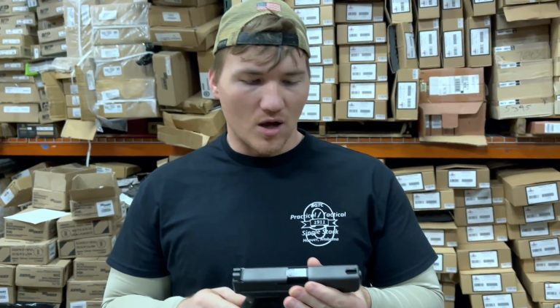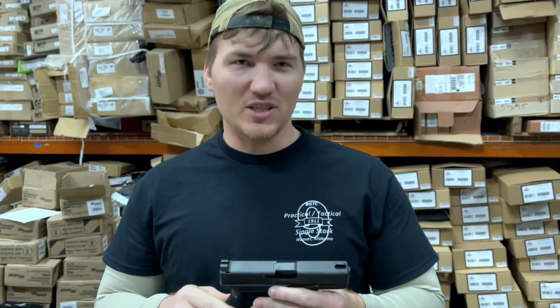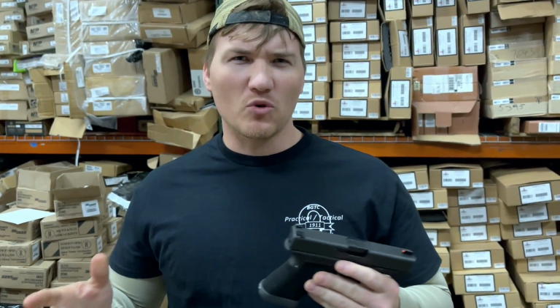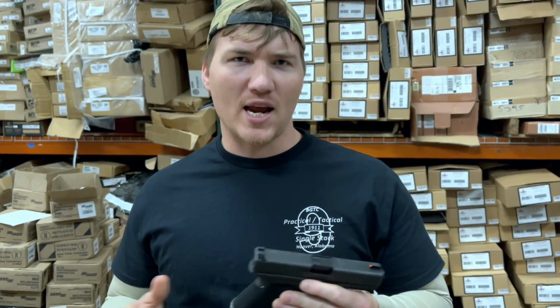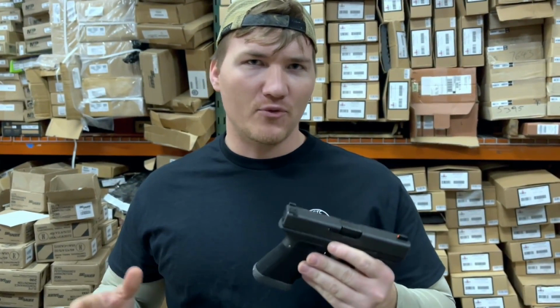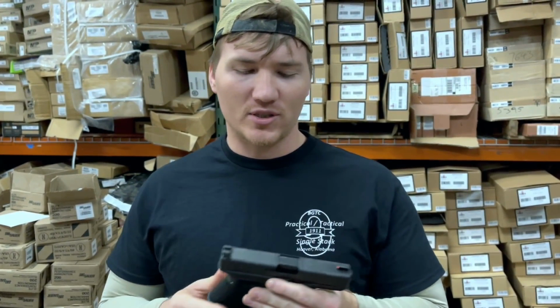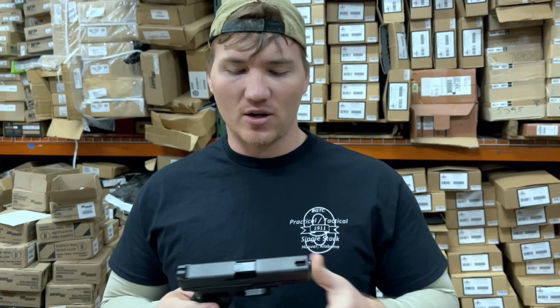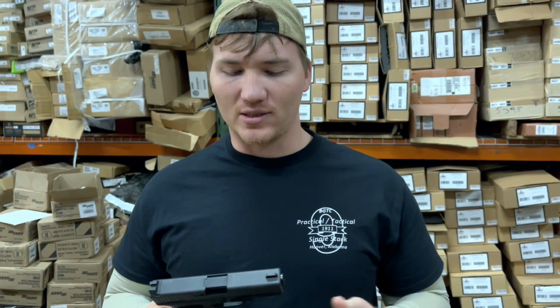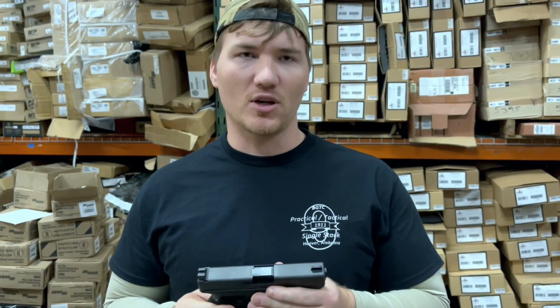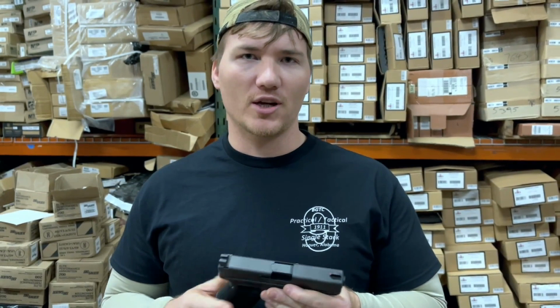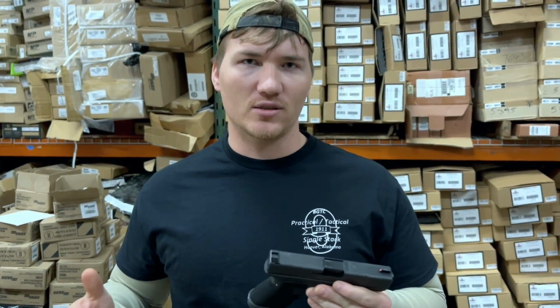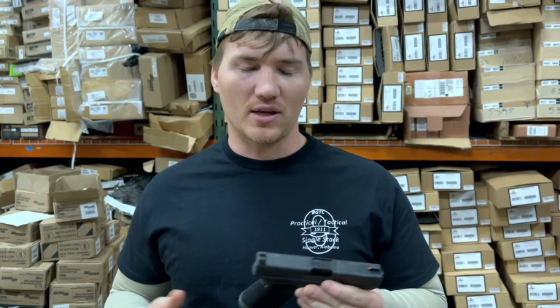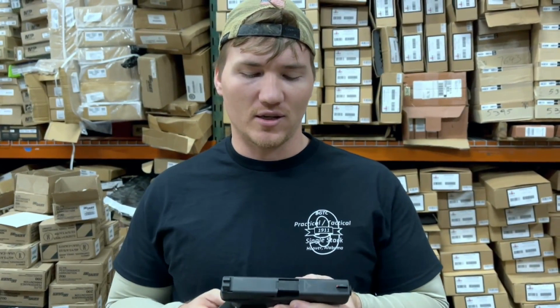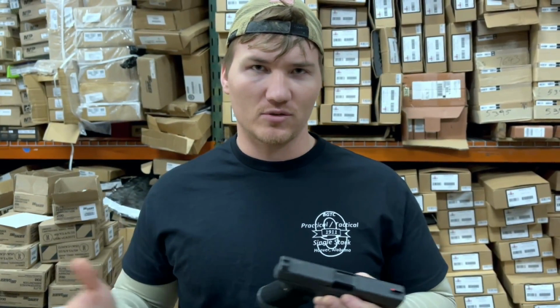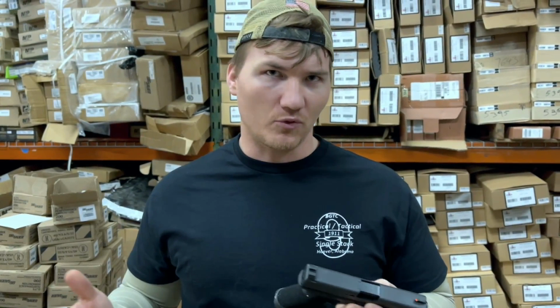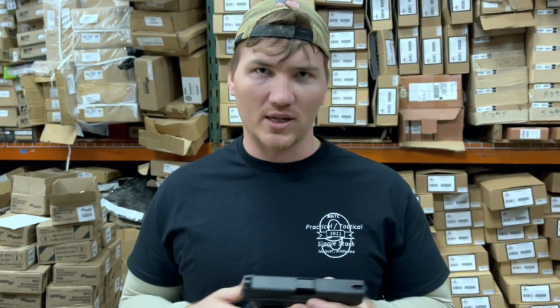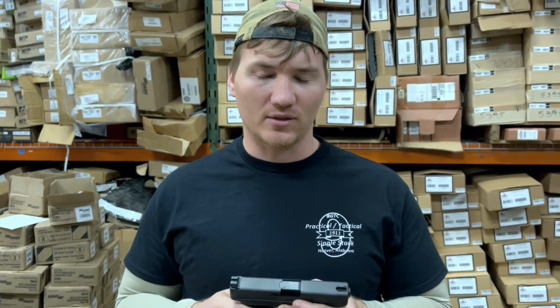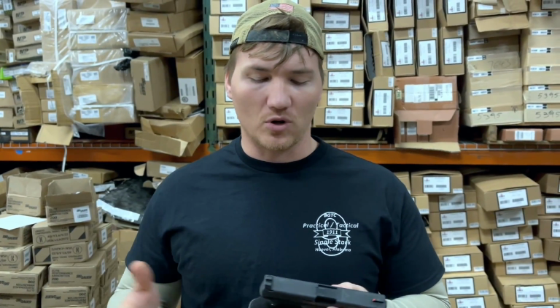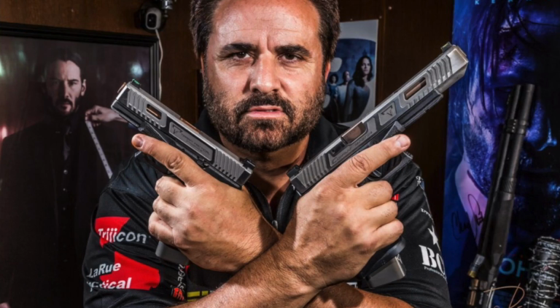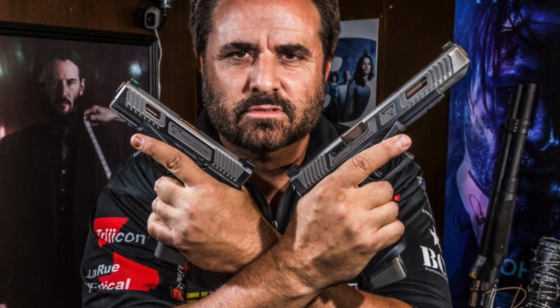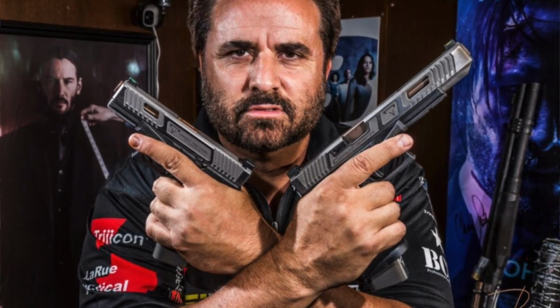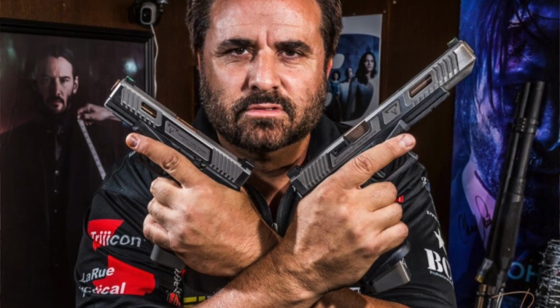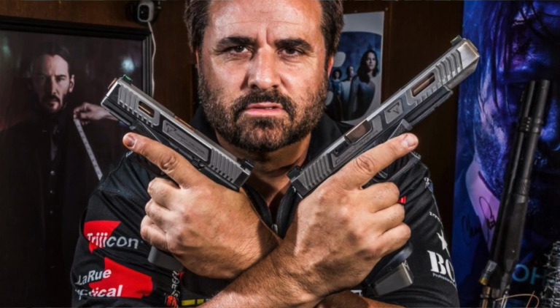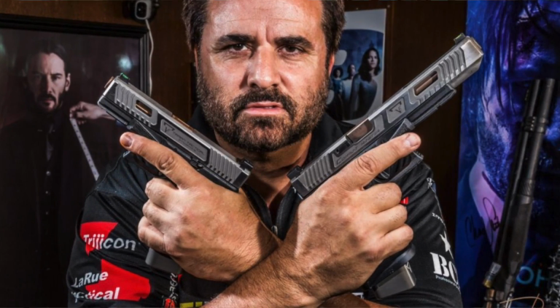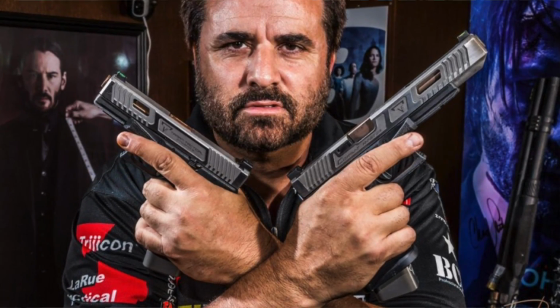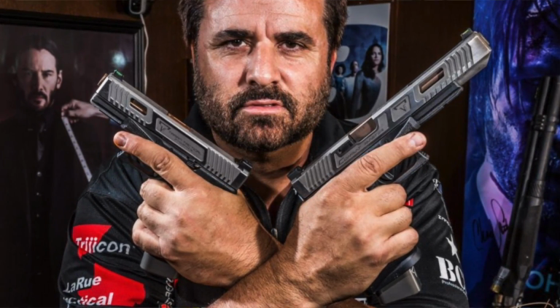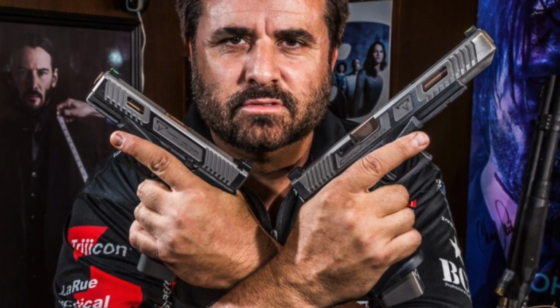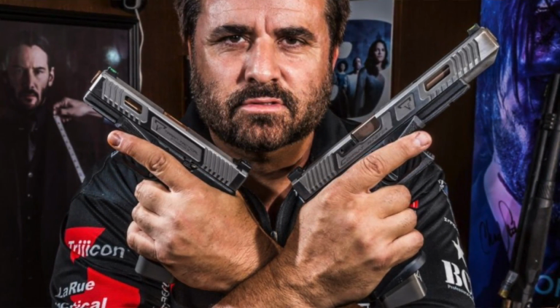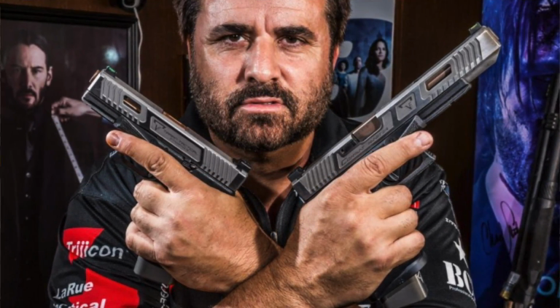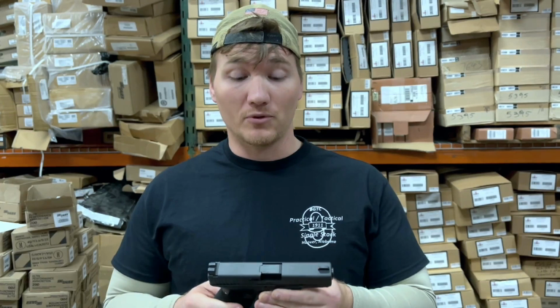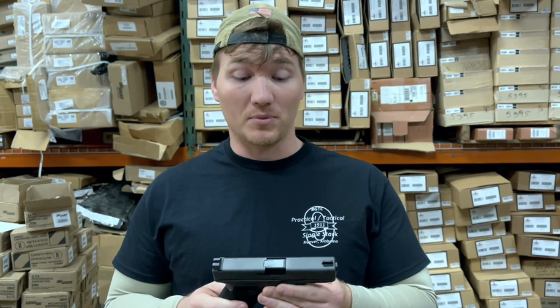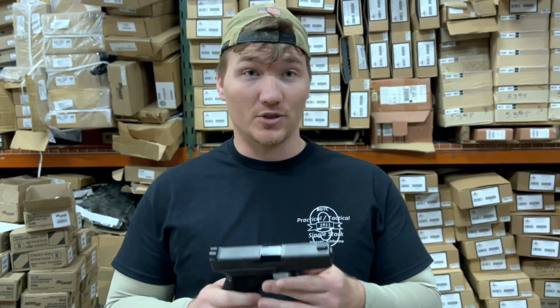This is more of a carry-focused gun, unlike some of the other guns that he does. Terran Tactical — Terran Butler — is one of the best competition shooters there is, and he makes some of the best equipment for competition shooters.